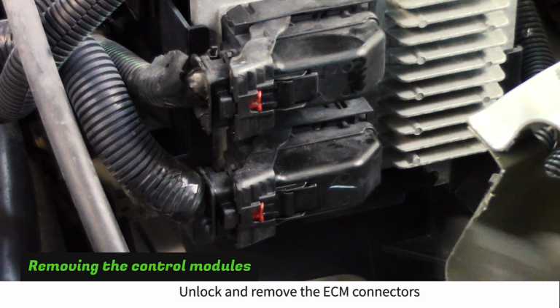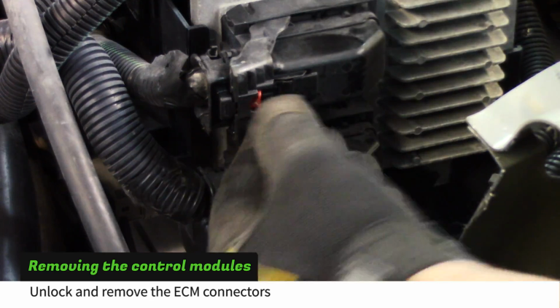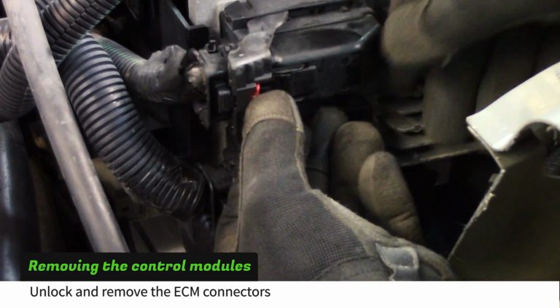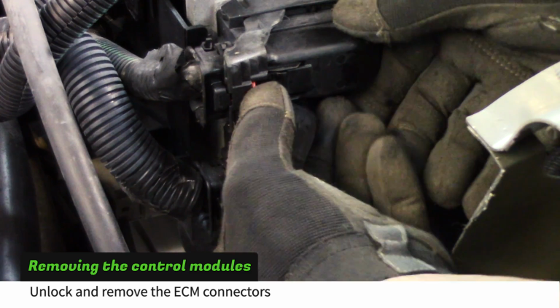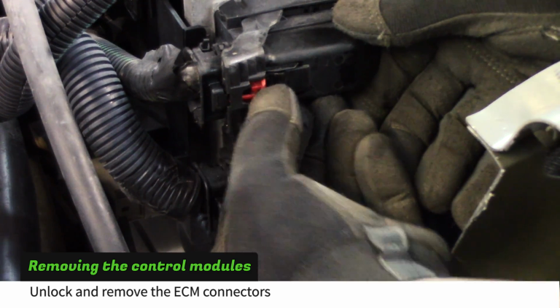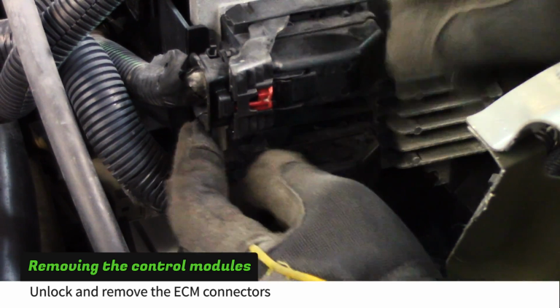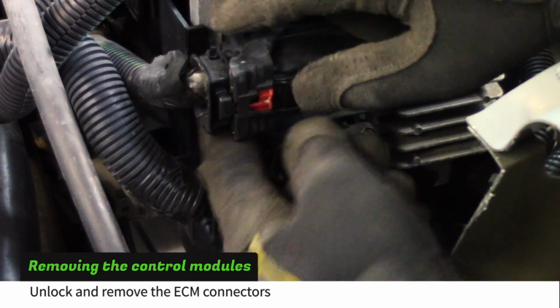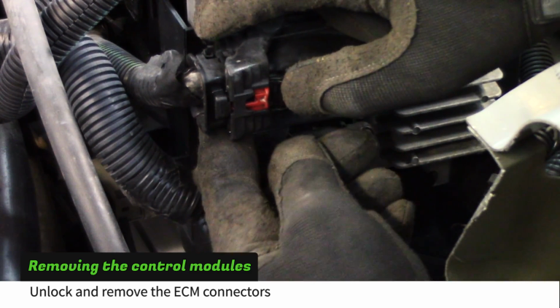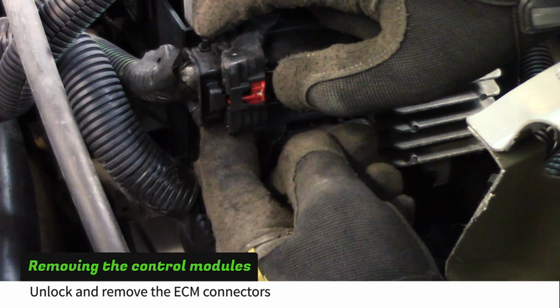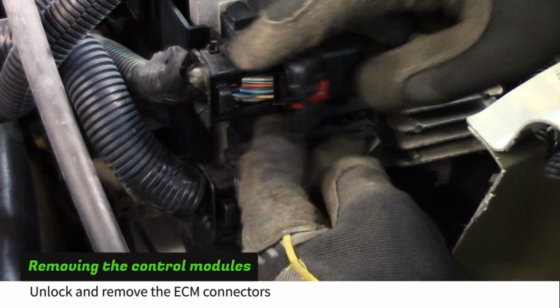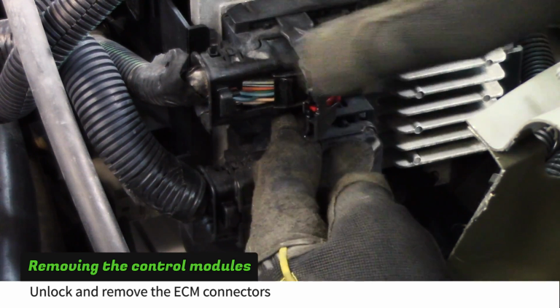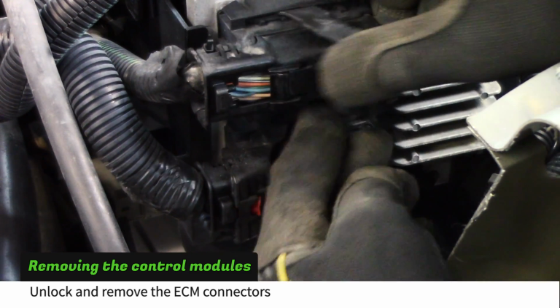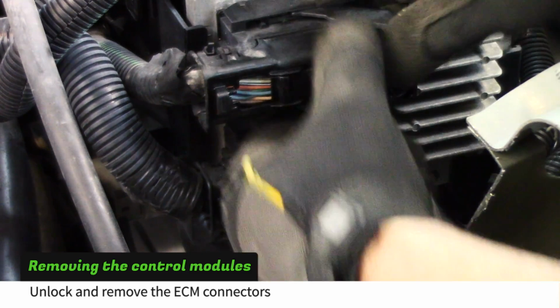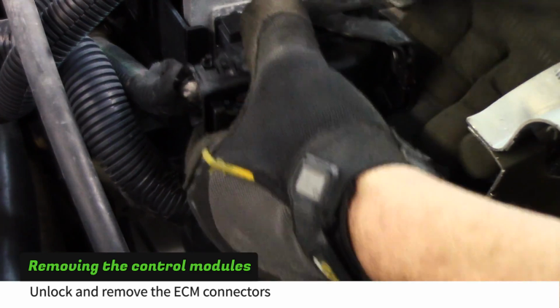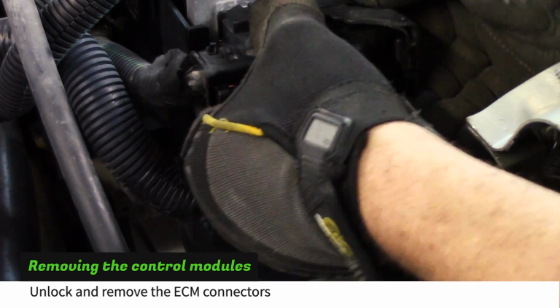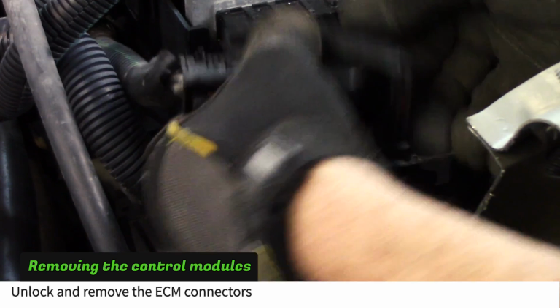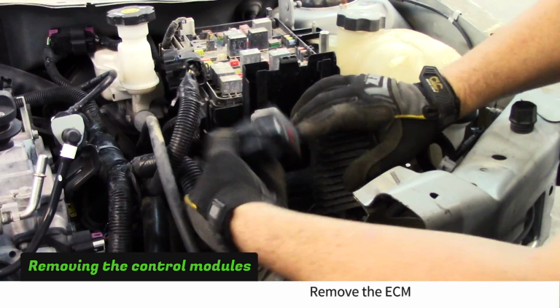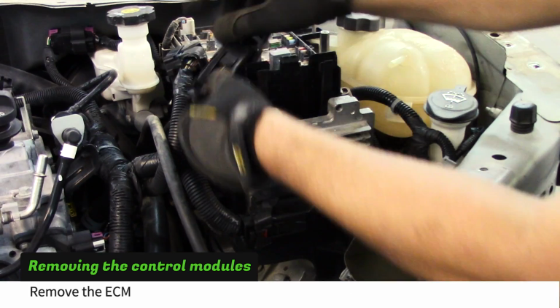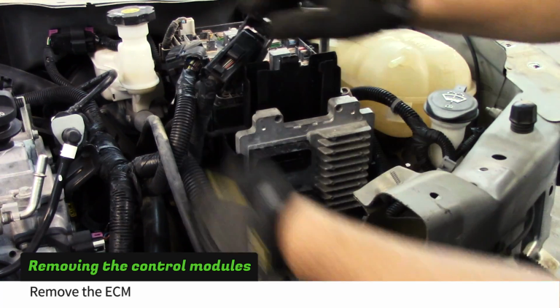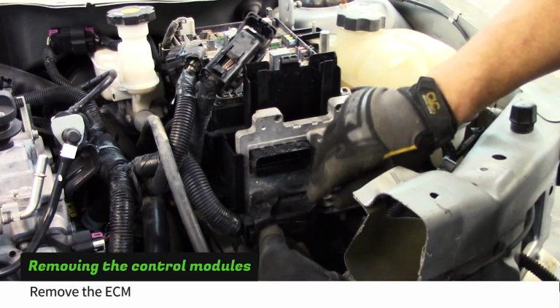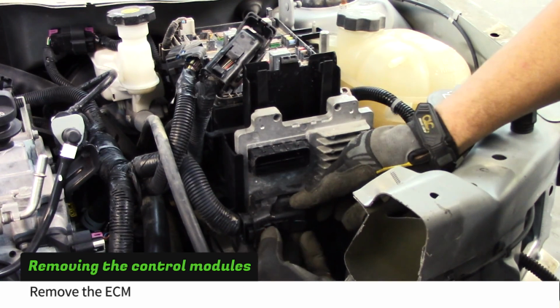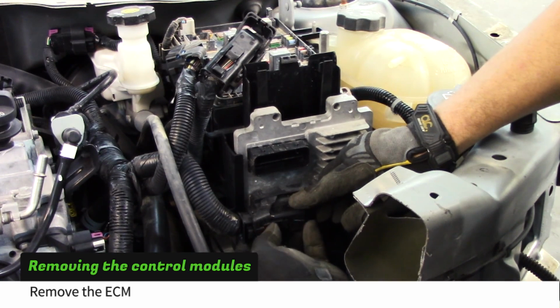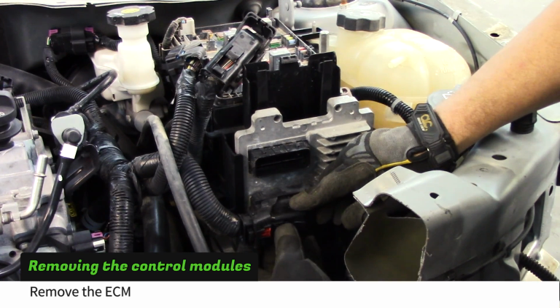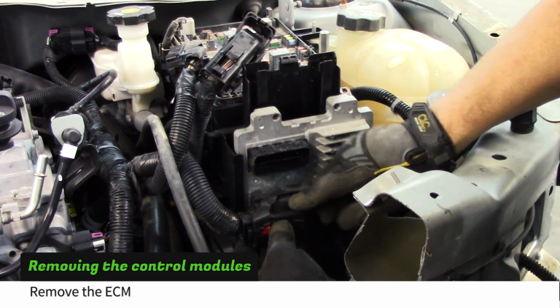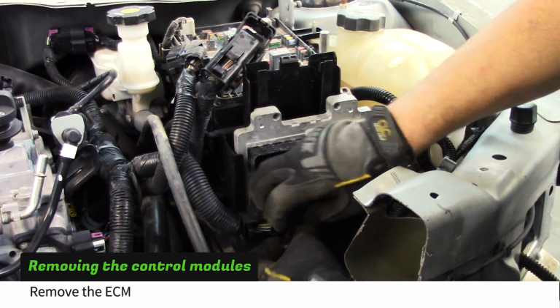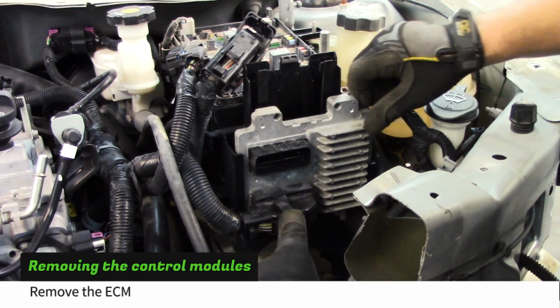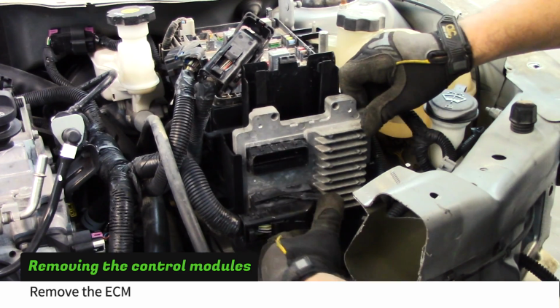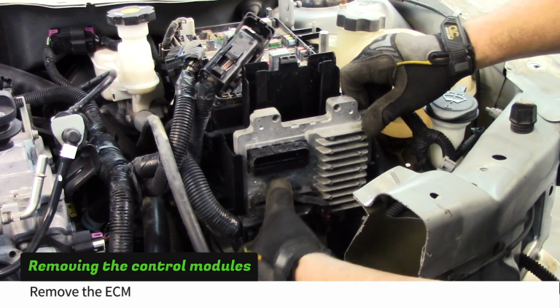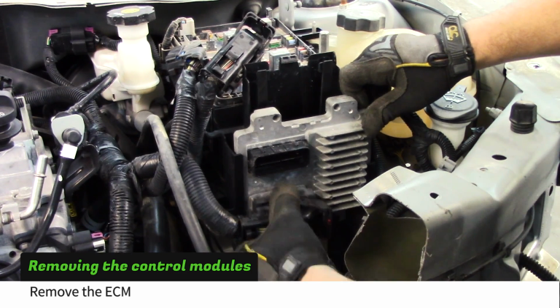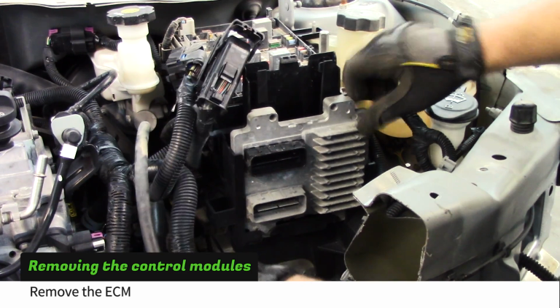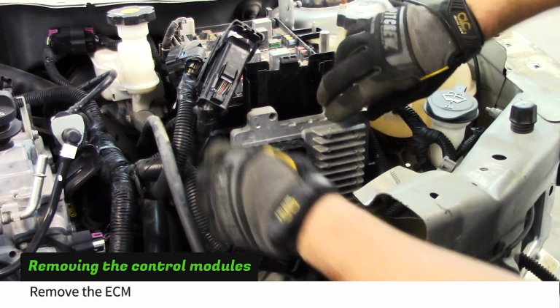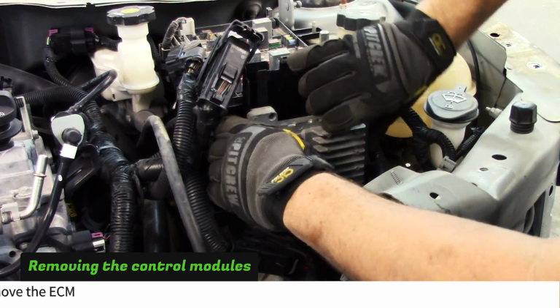Next, disconnect the ECM plugs. Slide the red lock tab out, push the black tab in, and then move the black lever over. Repeat this process for the lower ECM plug. Remove the ECM.